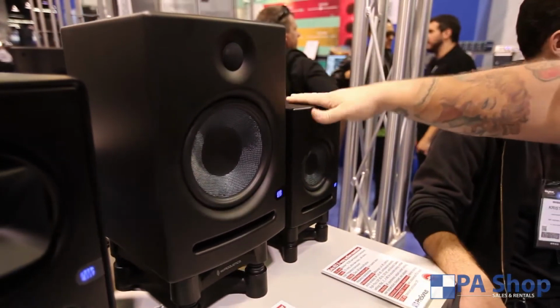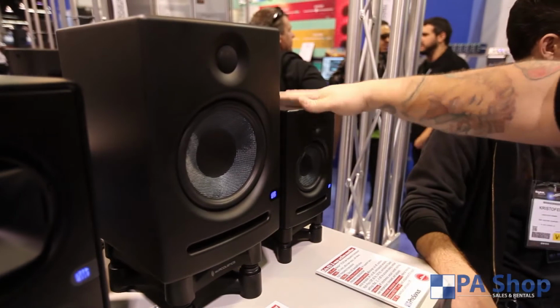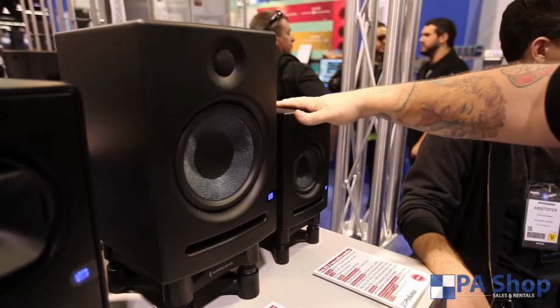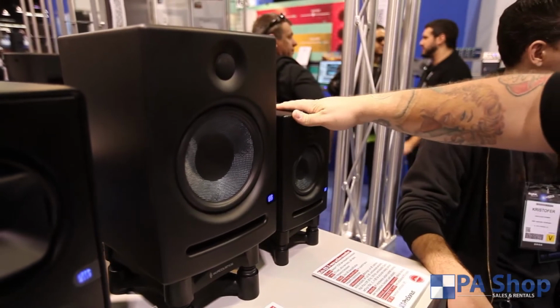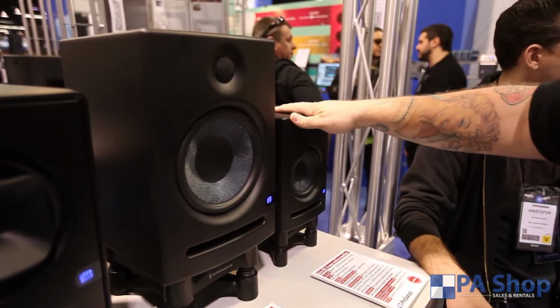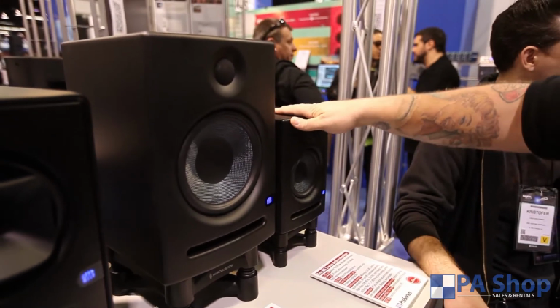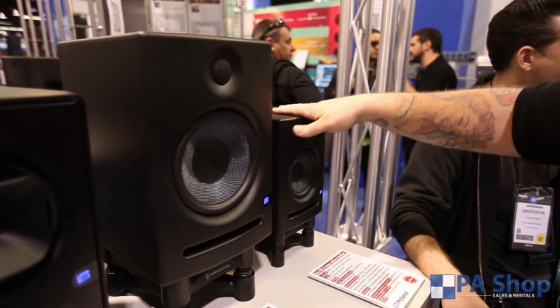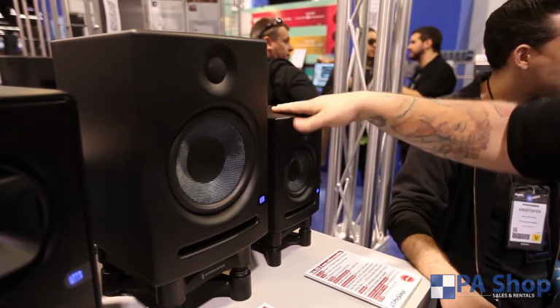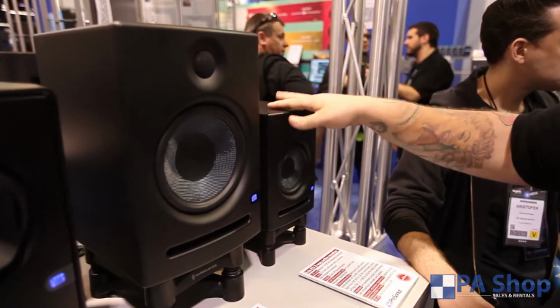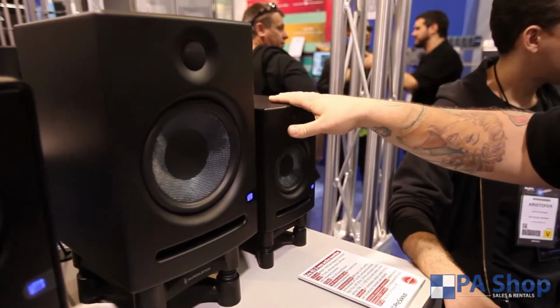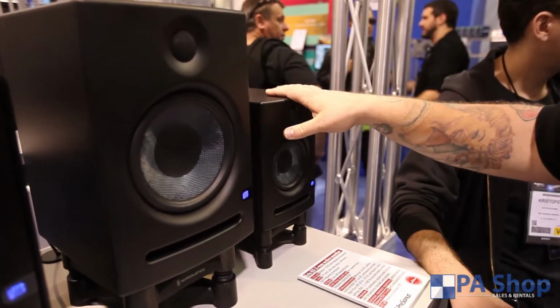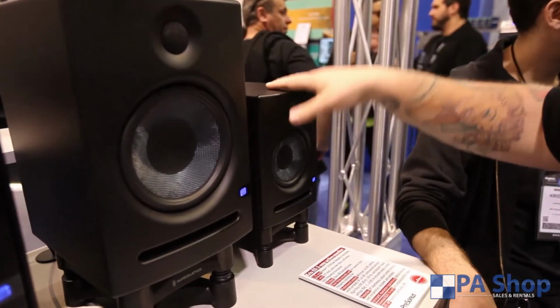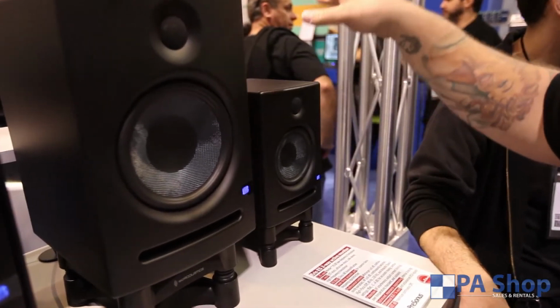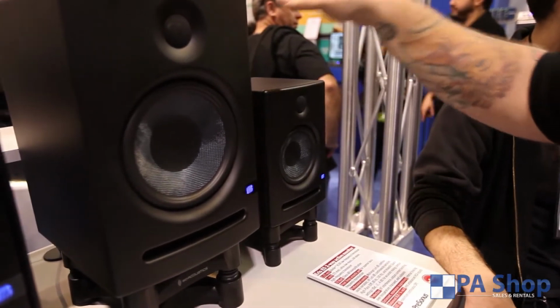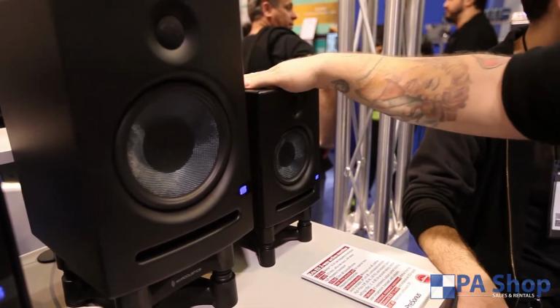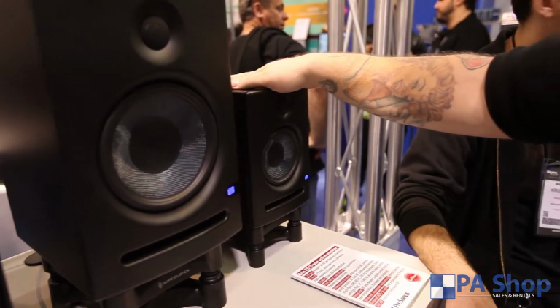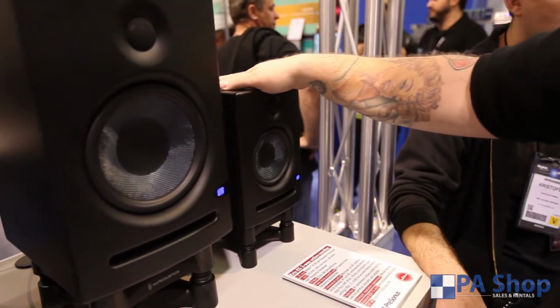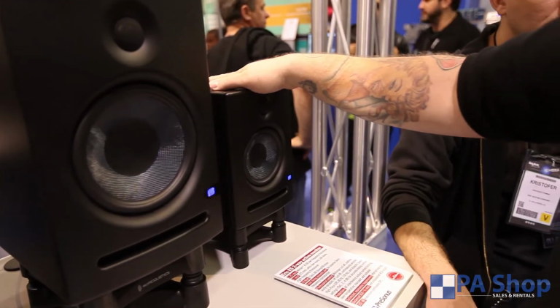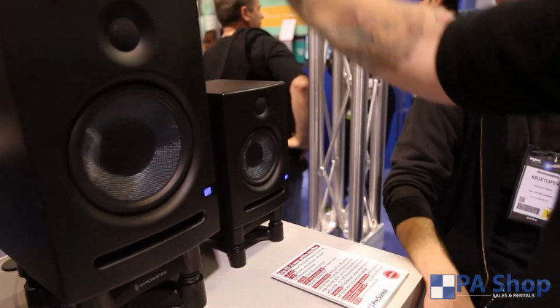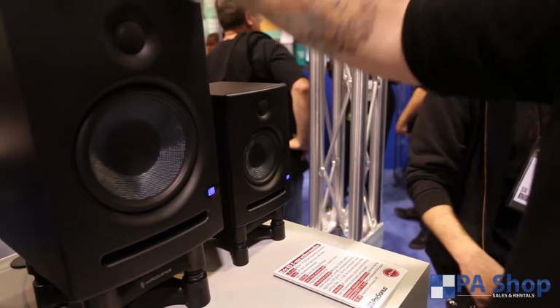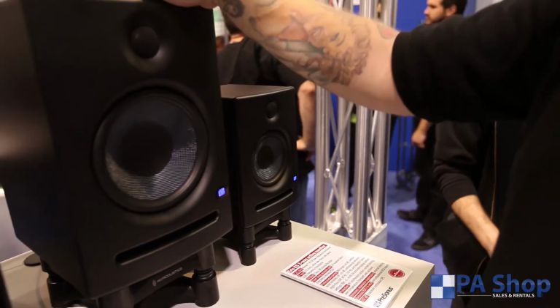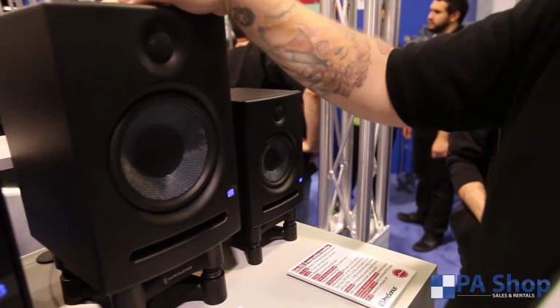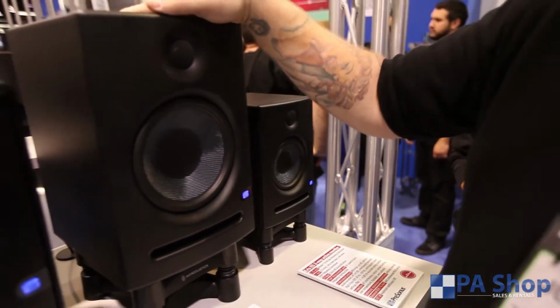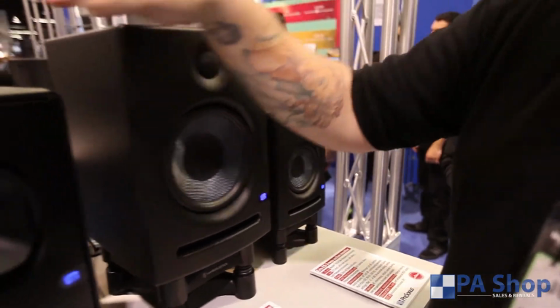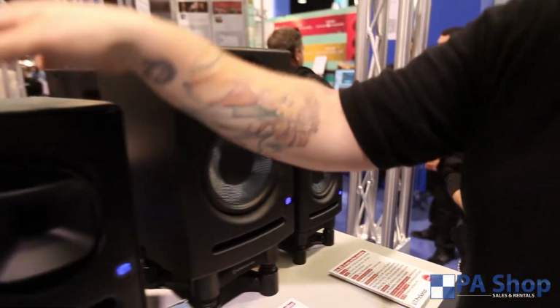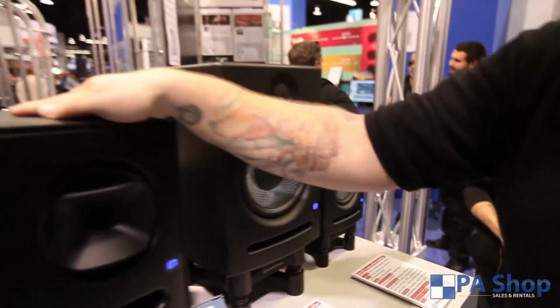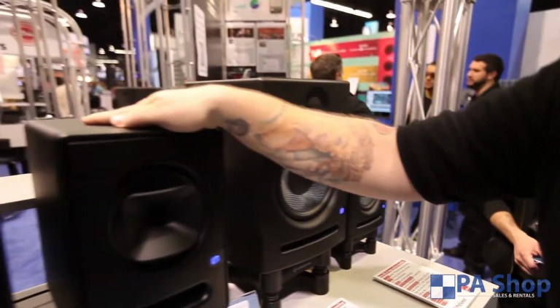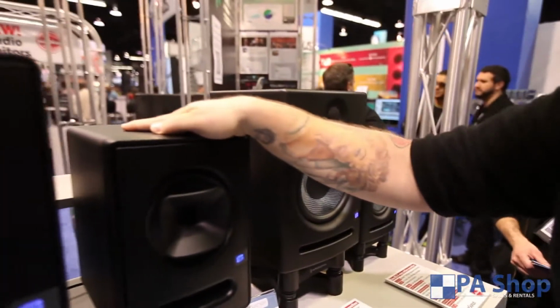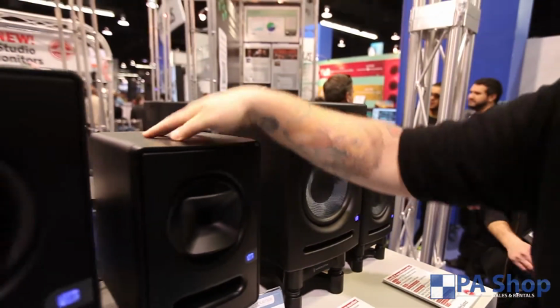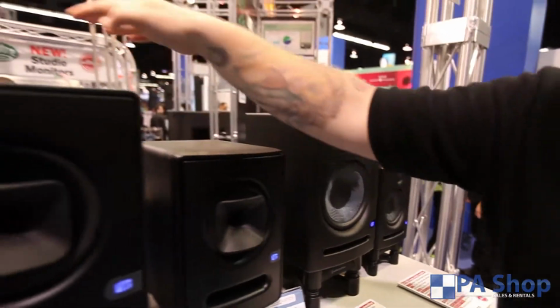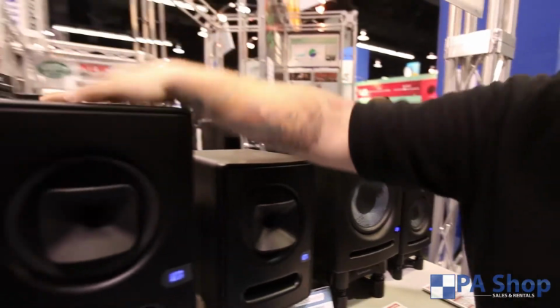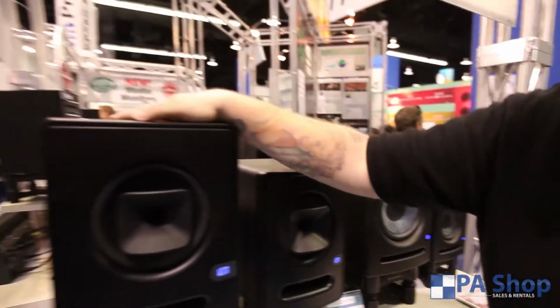So price-wise we're looking at $149, $249, $650, and $750.